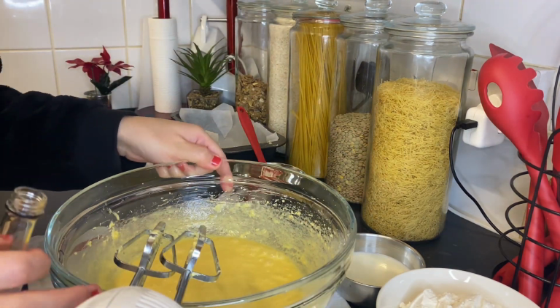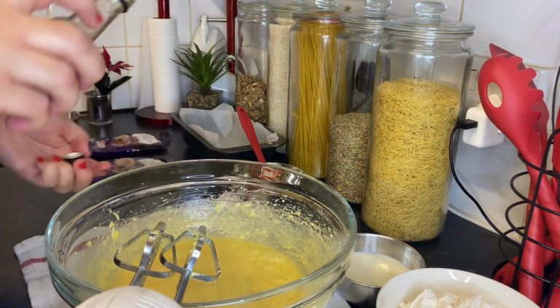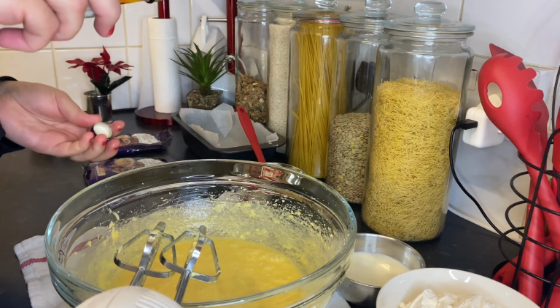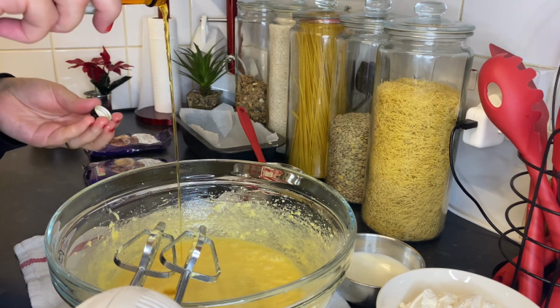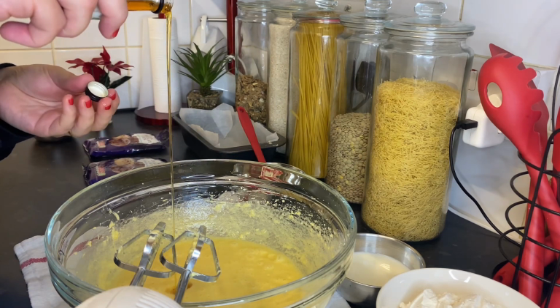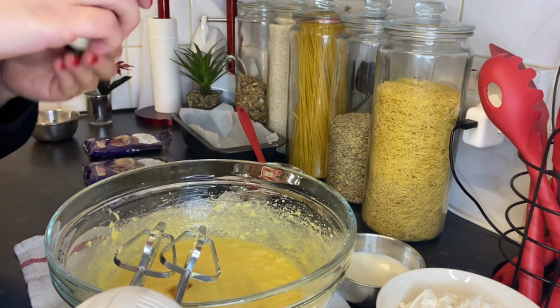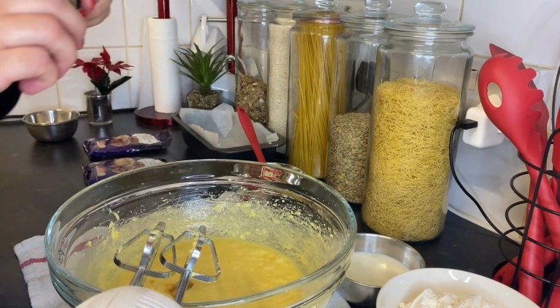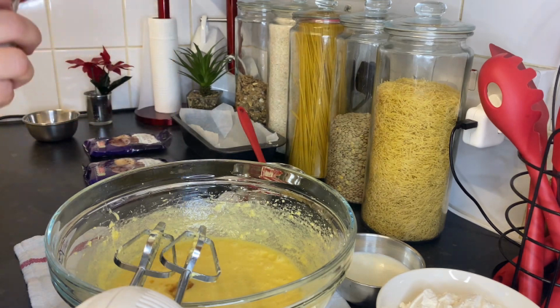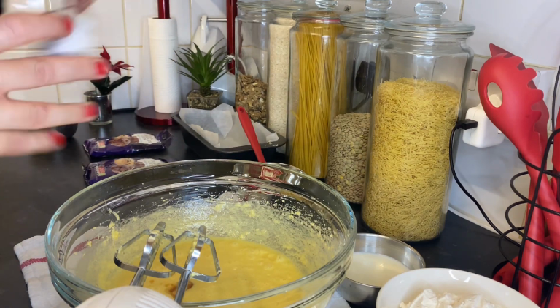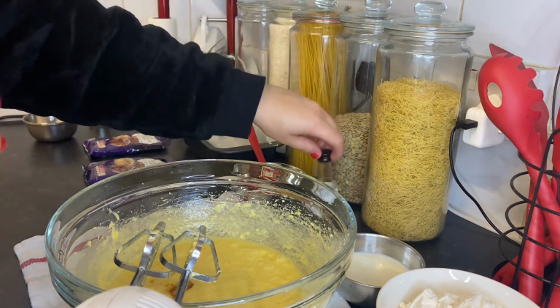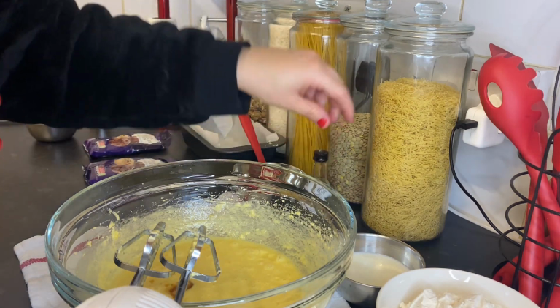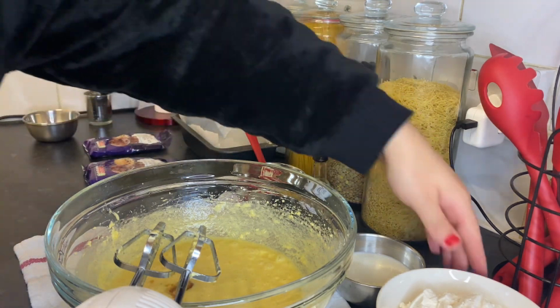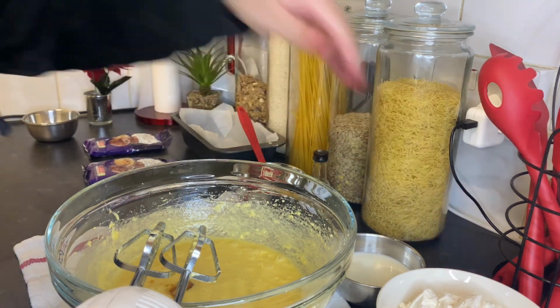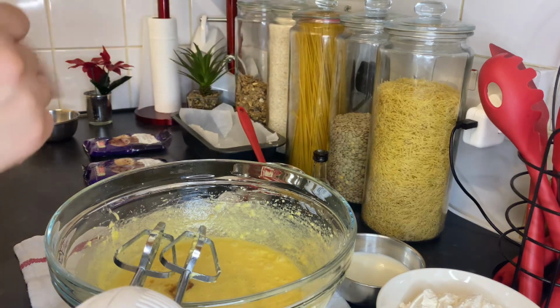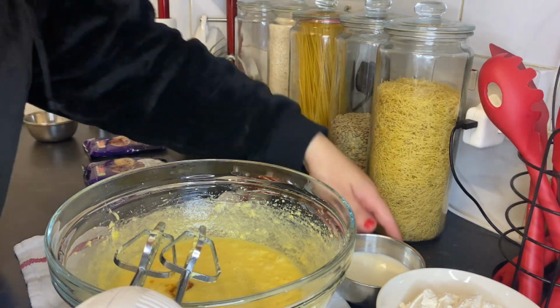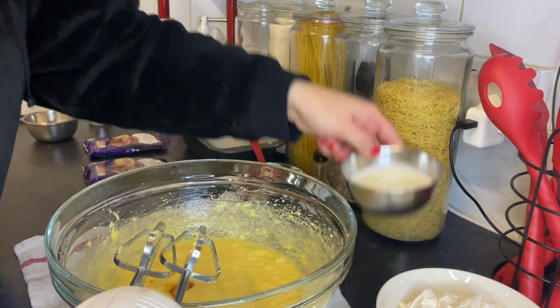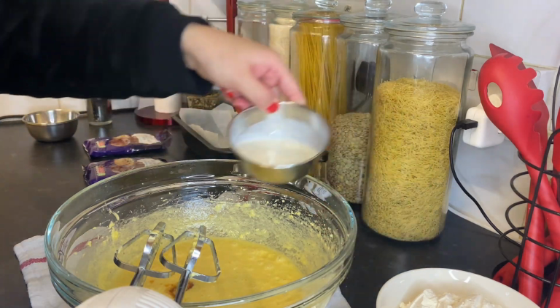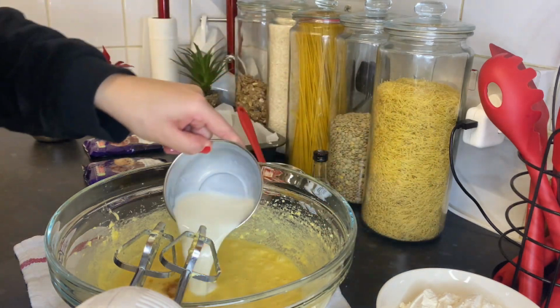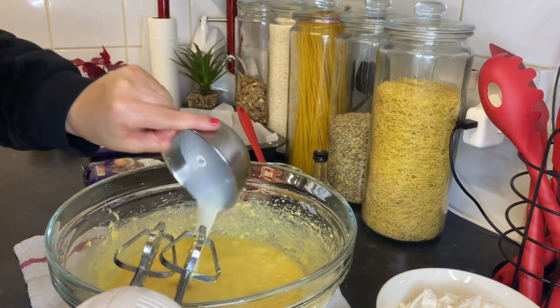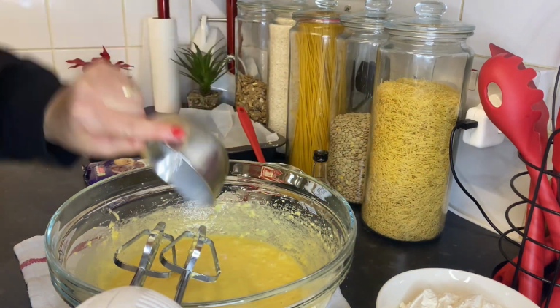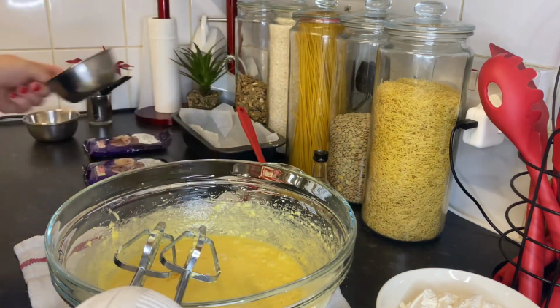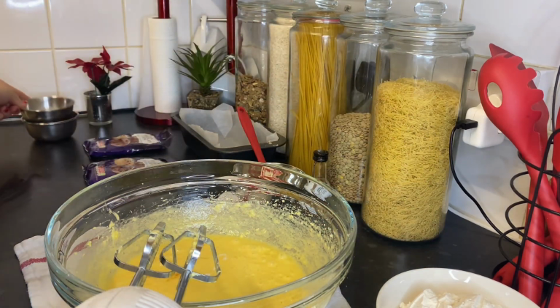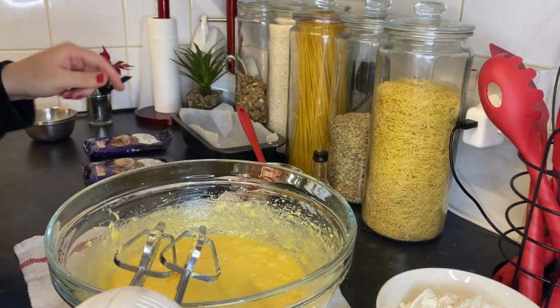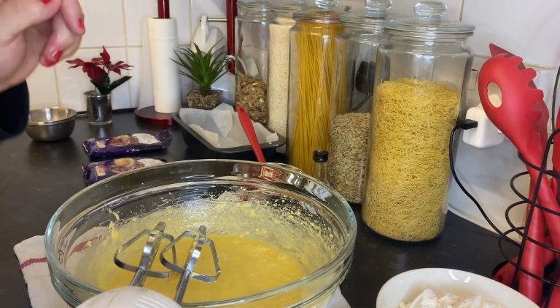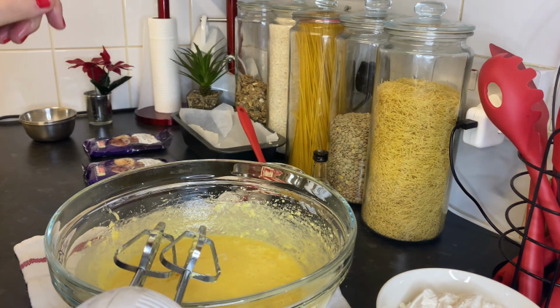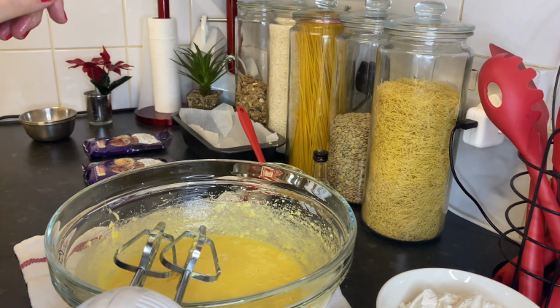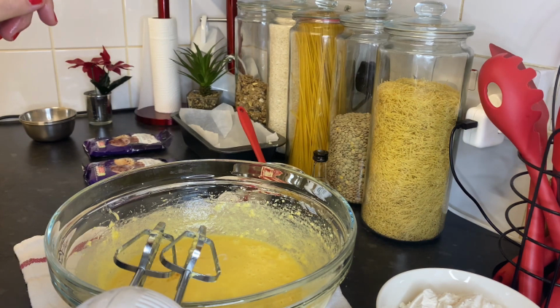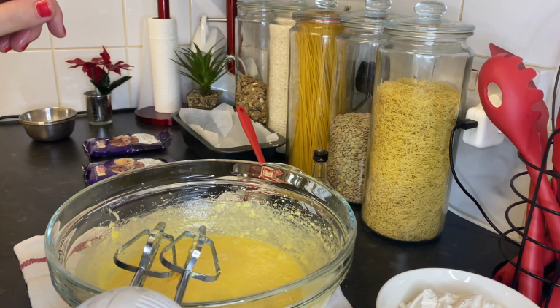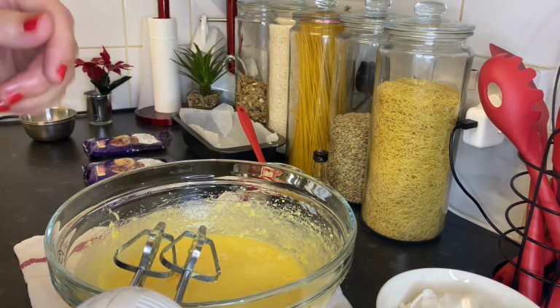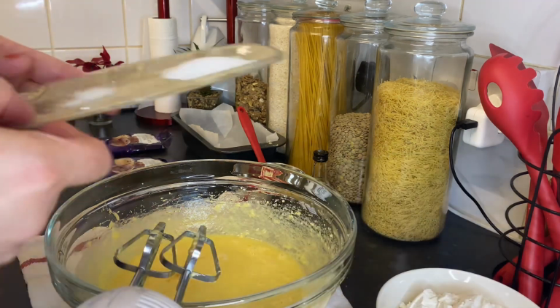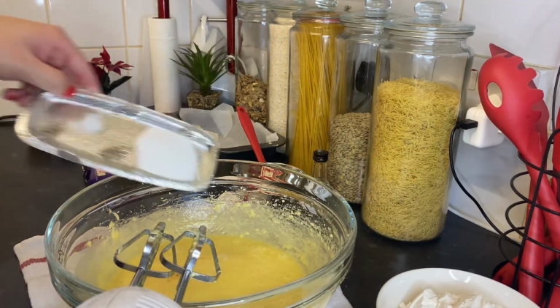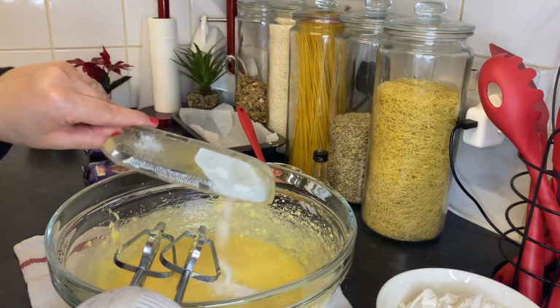Now, after mixing in those ingredients, I'm going to add one teaspoon of vanilla and the milk. Then I'll add a pinch of salt and one teaspoon of baking powder.